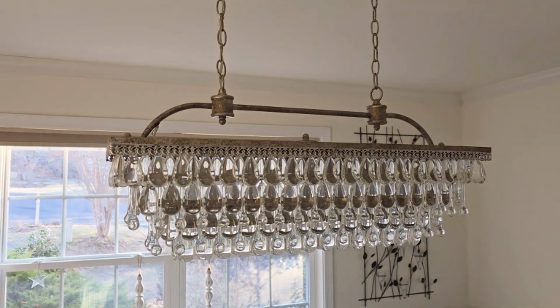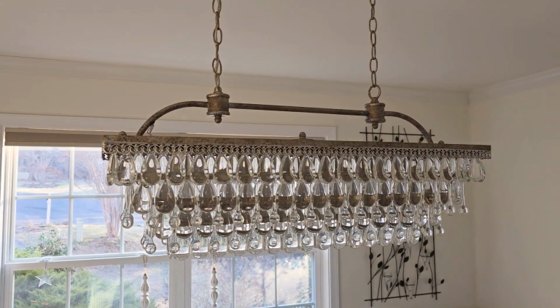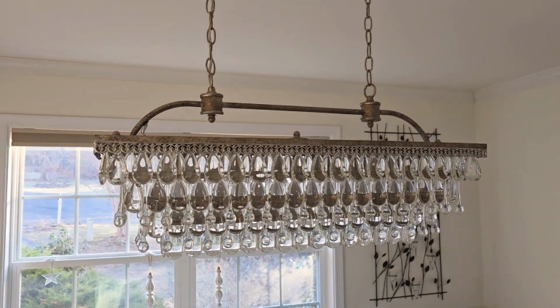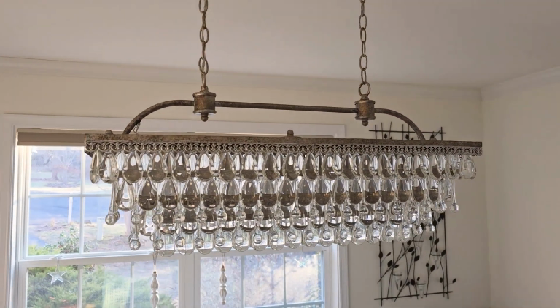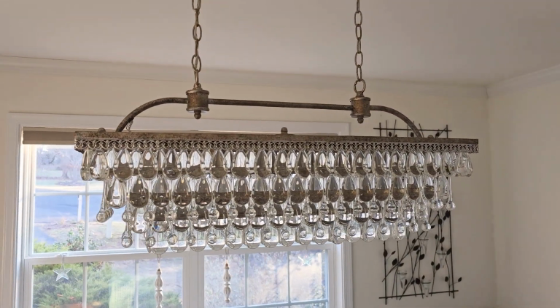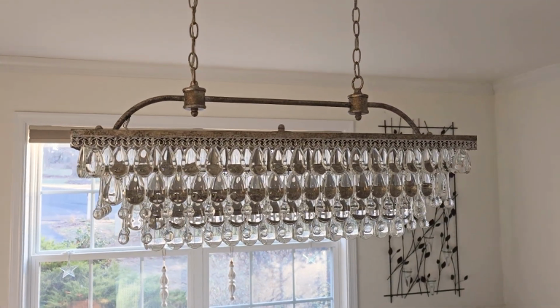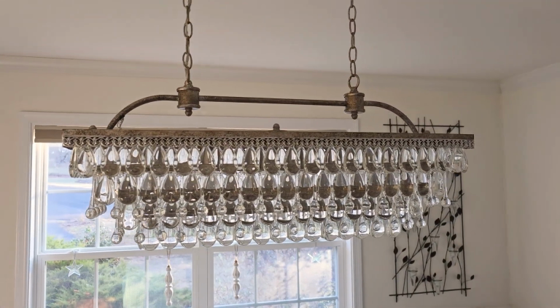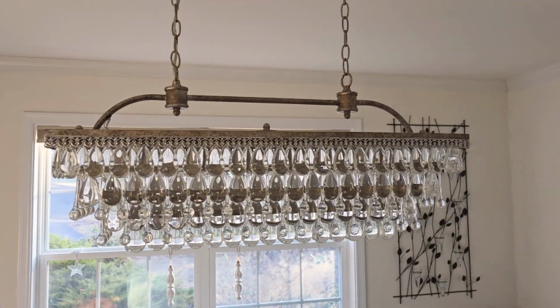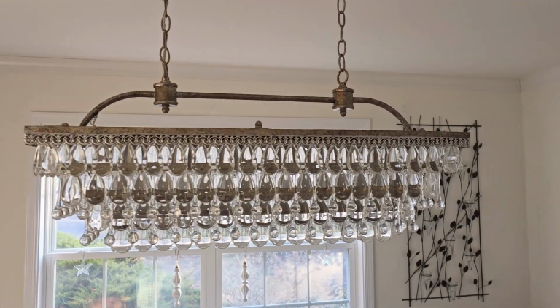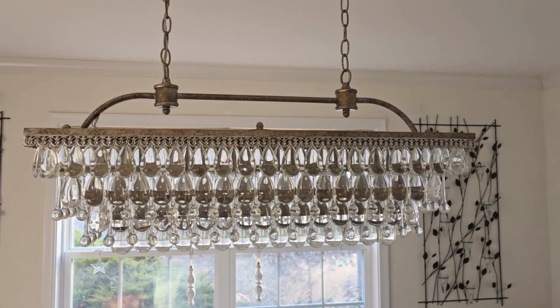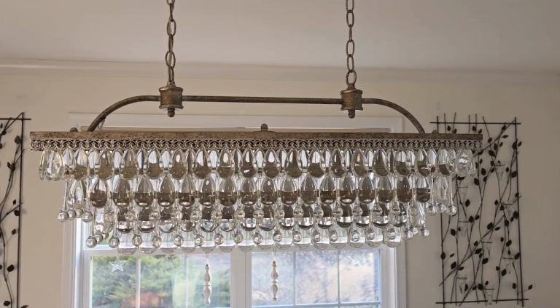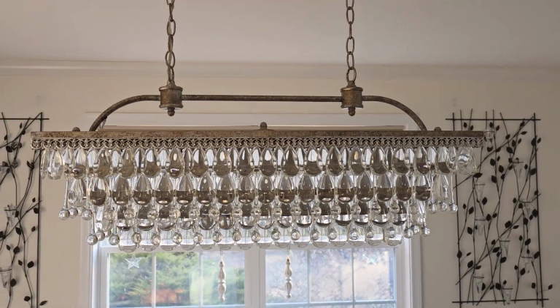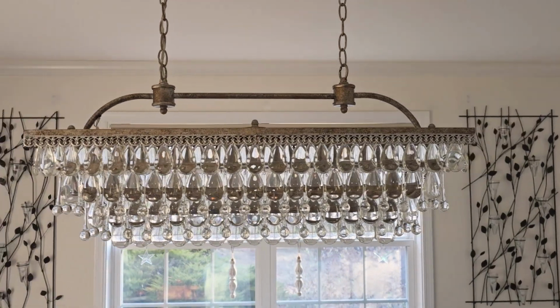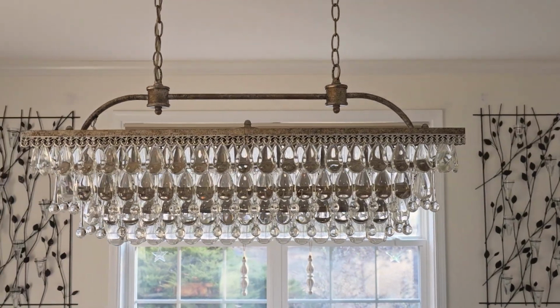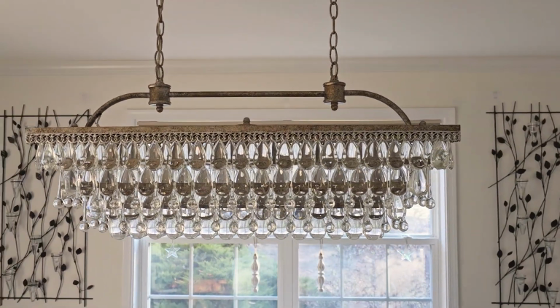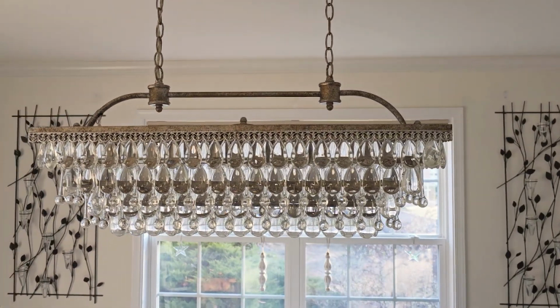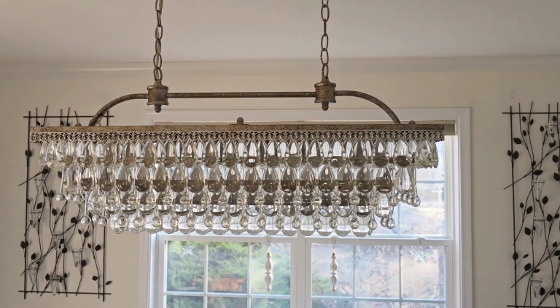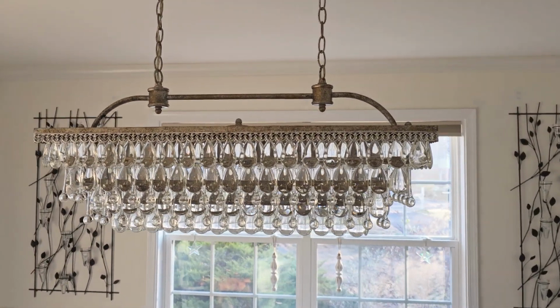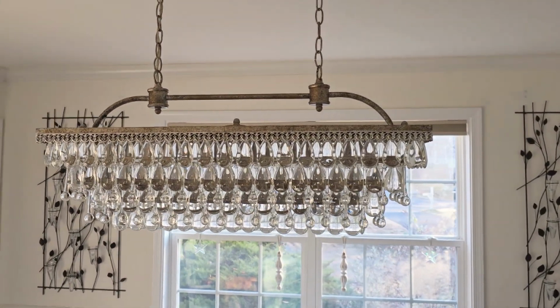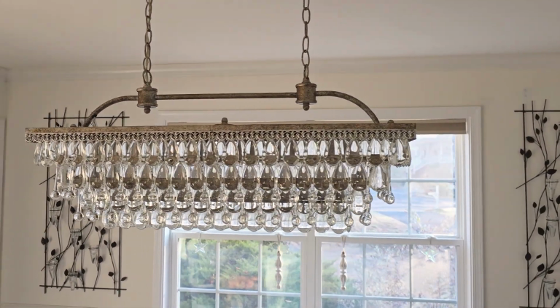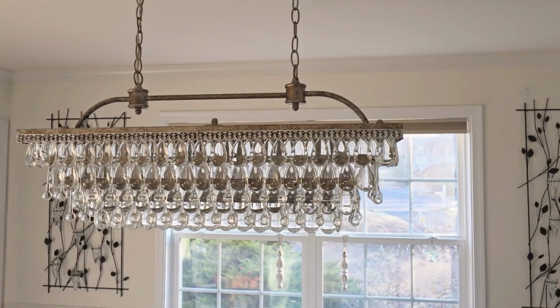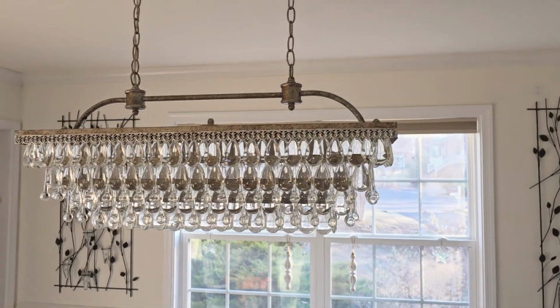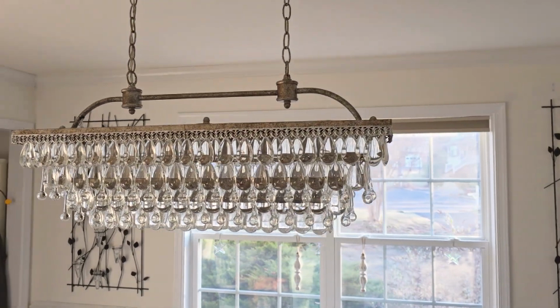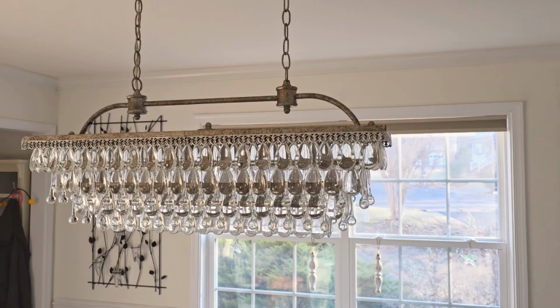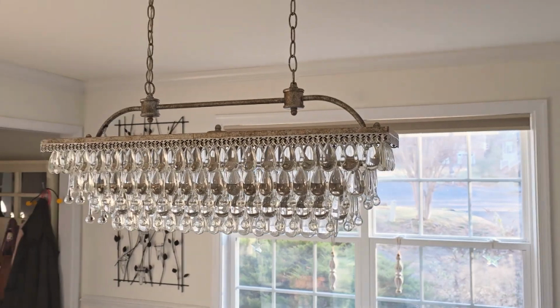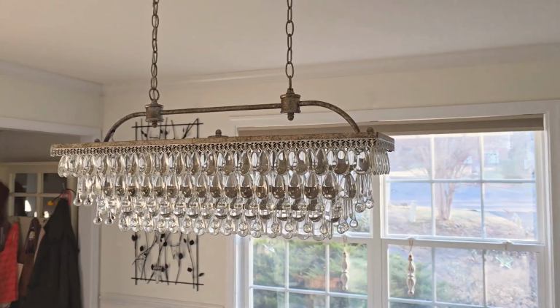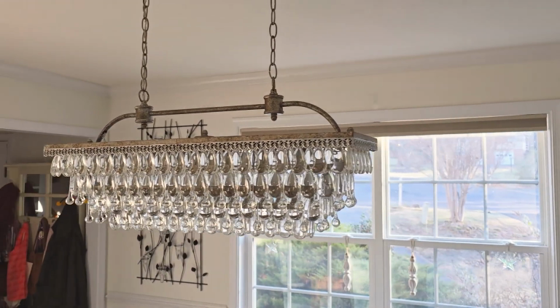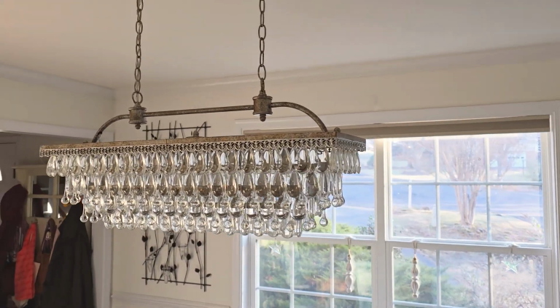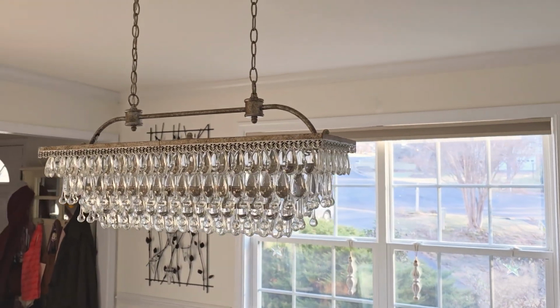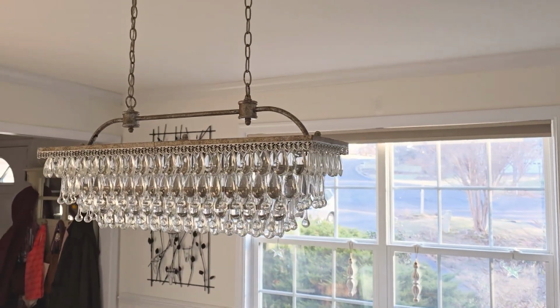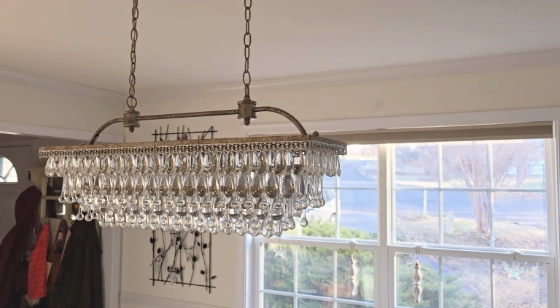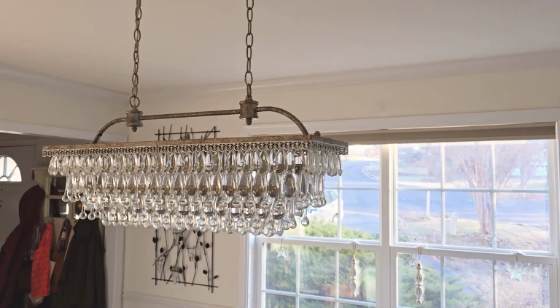The chandelier from the top down to the bottom is approximately 35 inches, and it's adjustable. The chains that attach from the ceiling coming down can be adjusted depending on what you need.